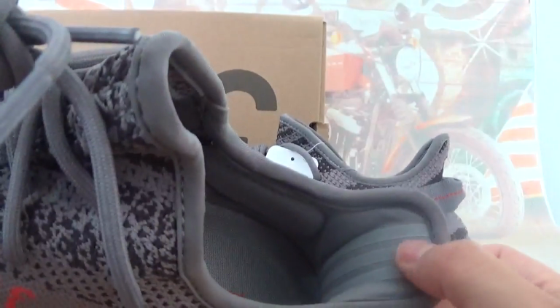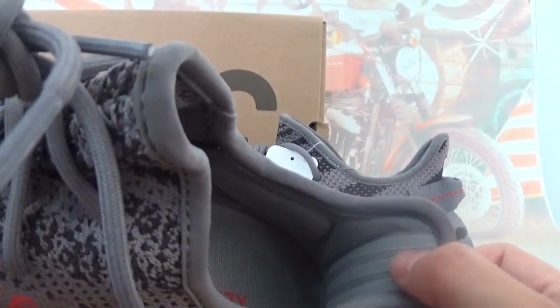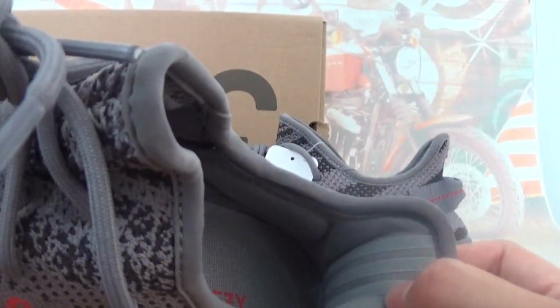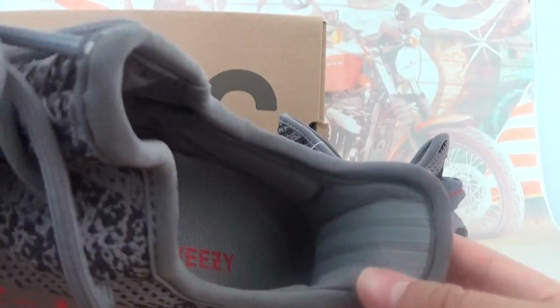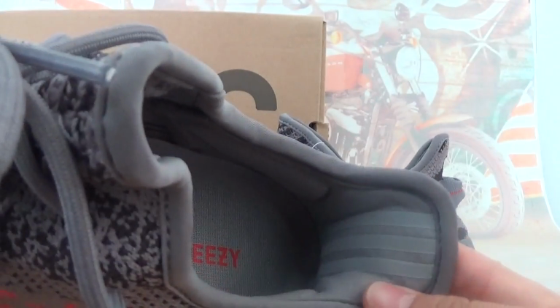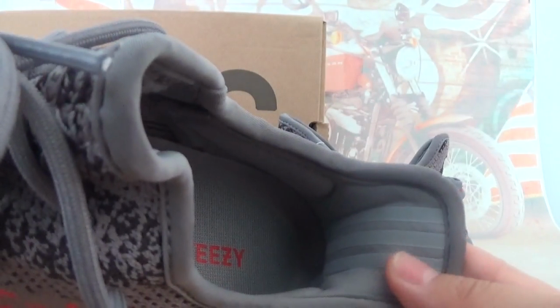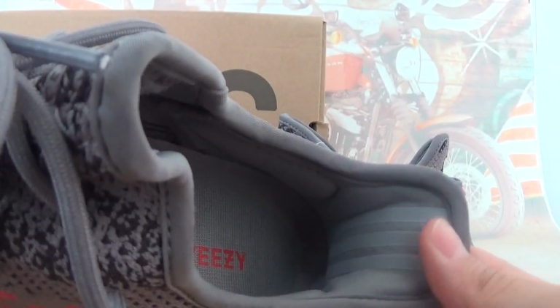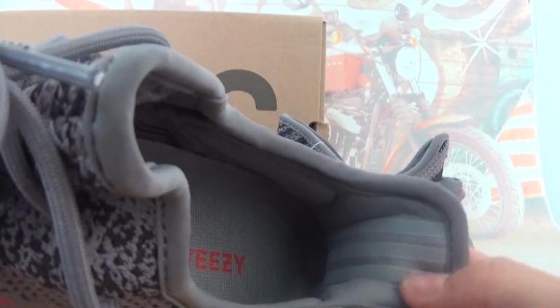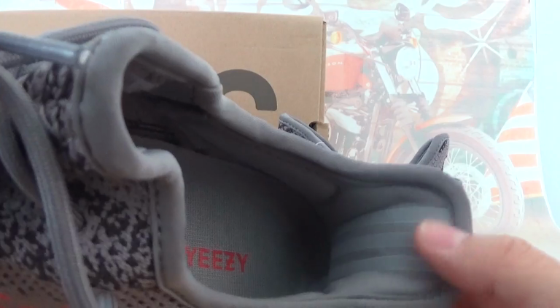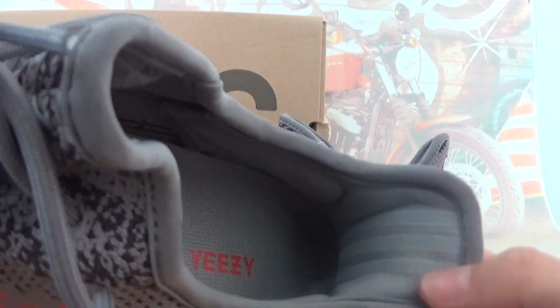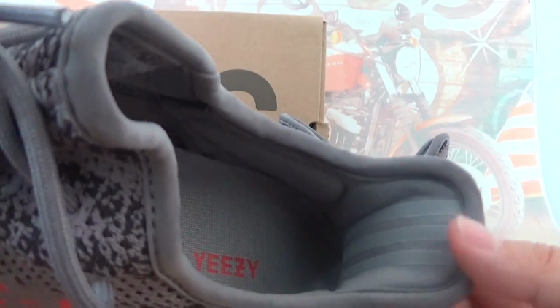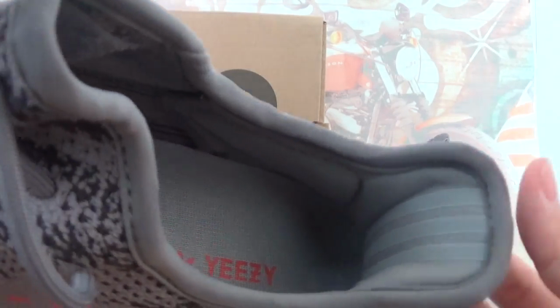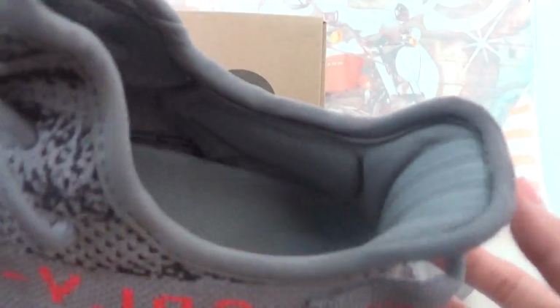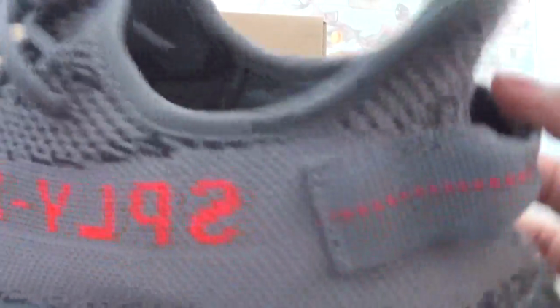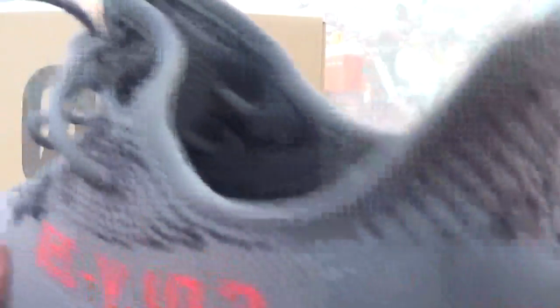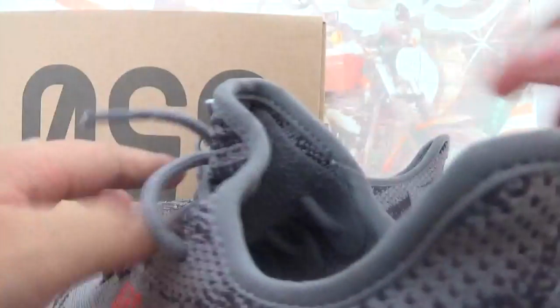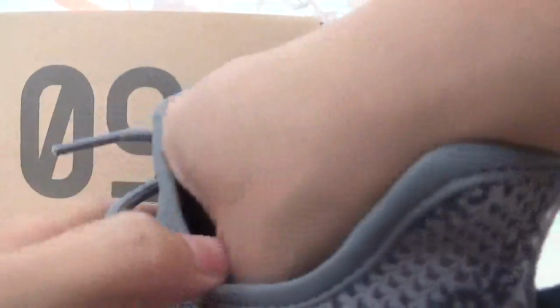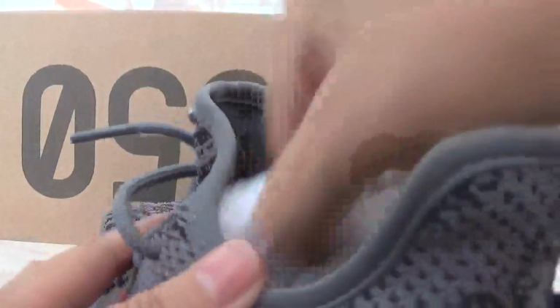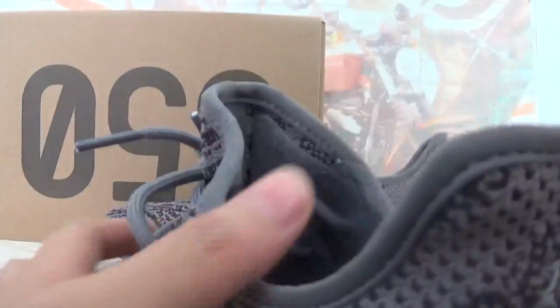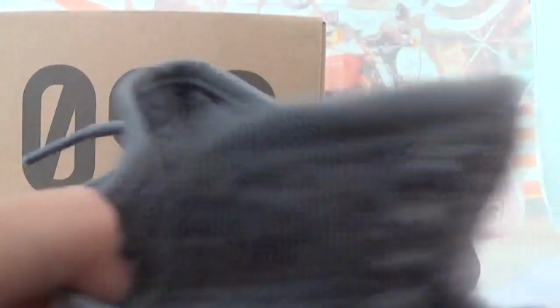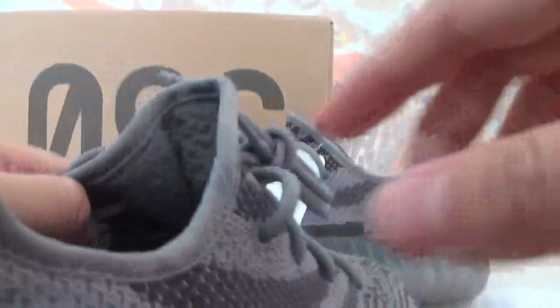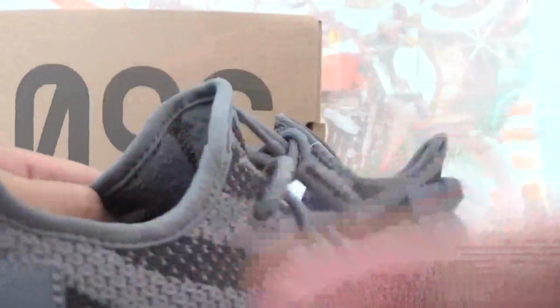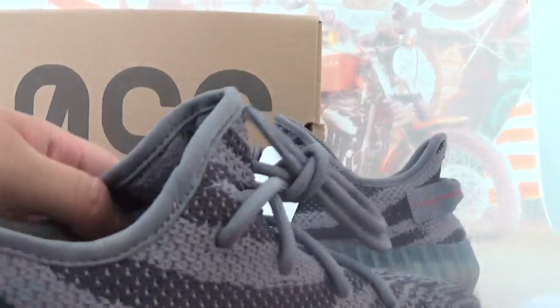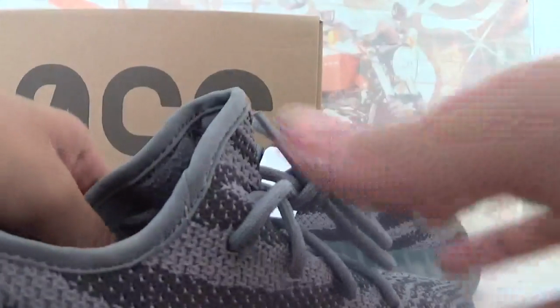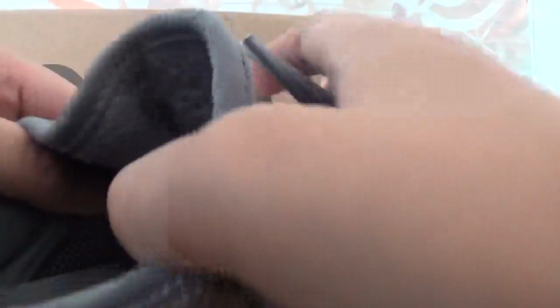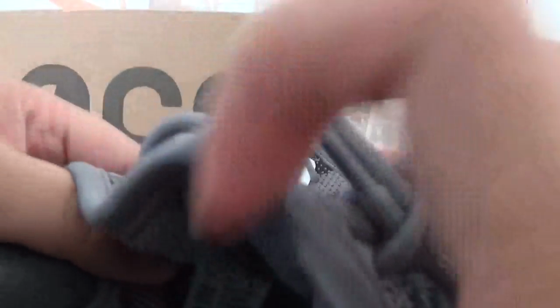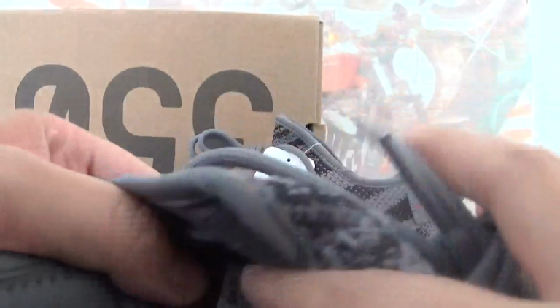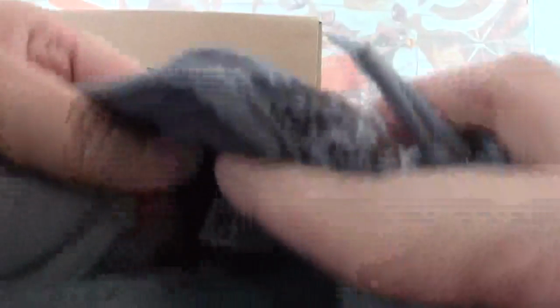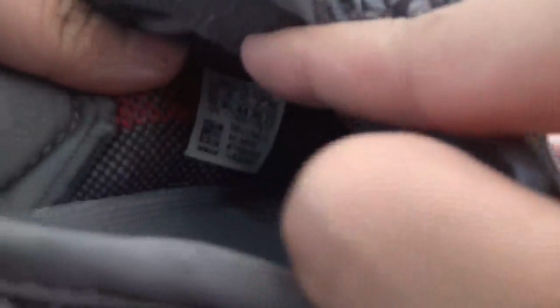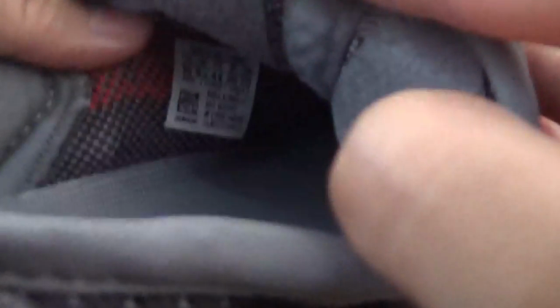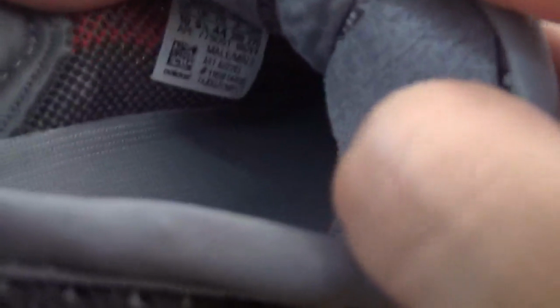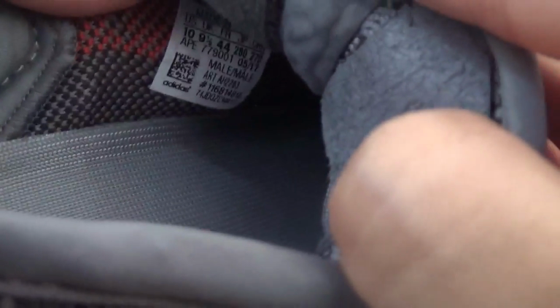Three stripes on the side. There is also 3M reflective material. You can check the pictures on my website. Also check the inside tag and size tag.